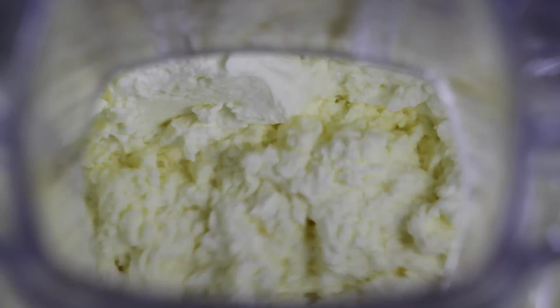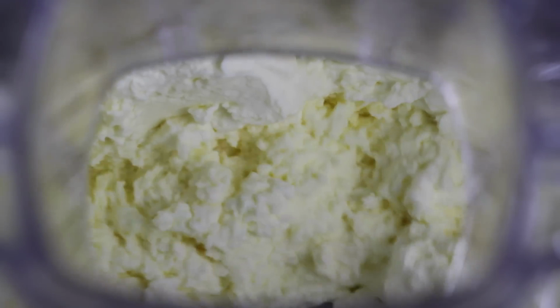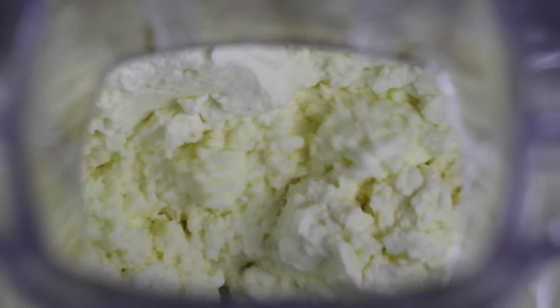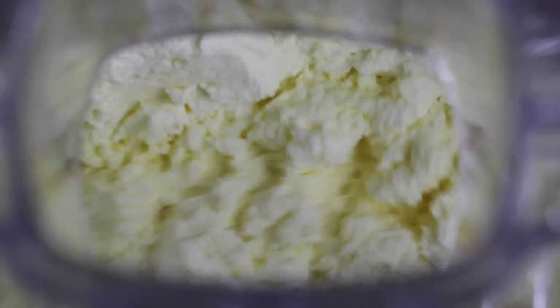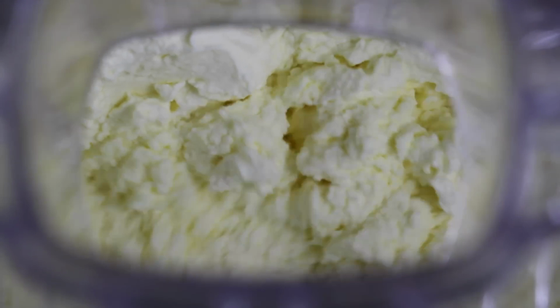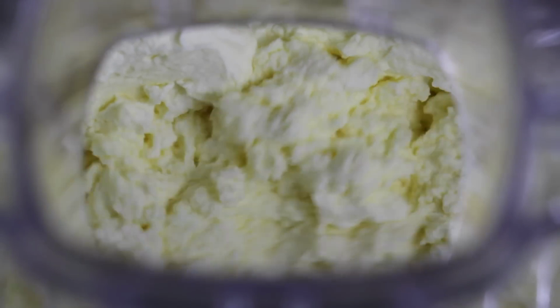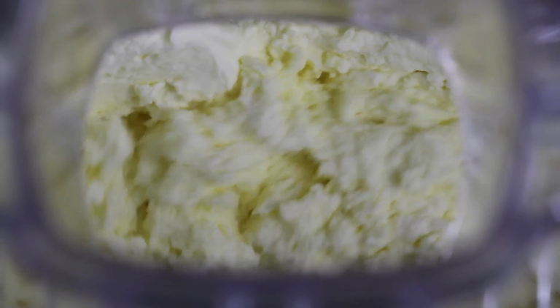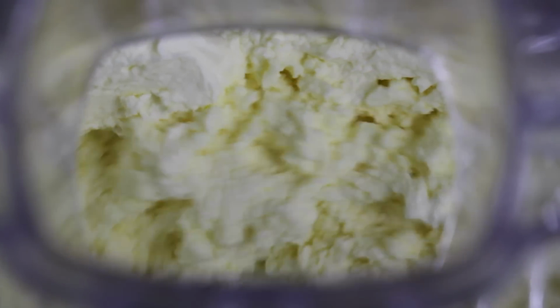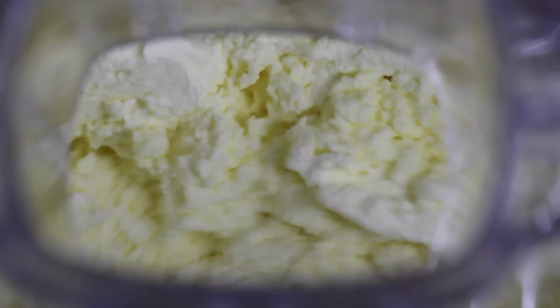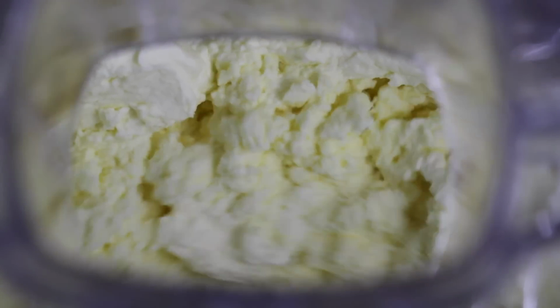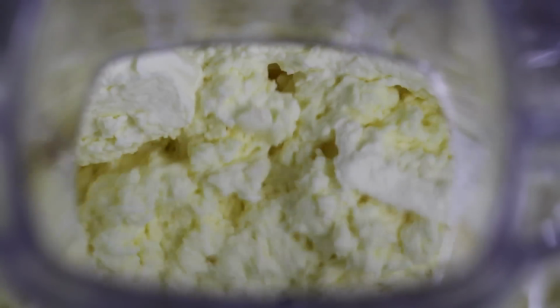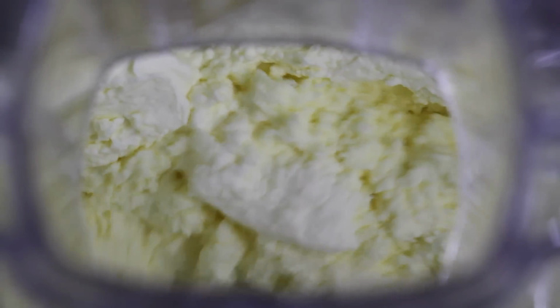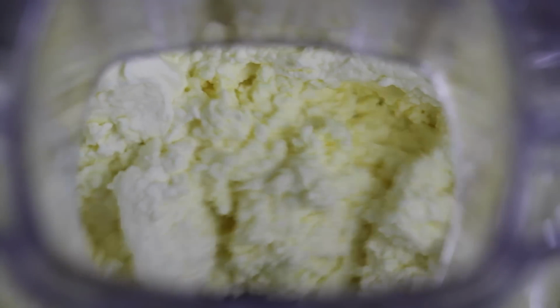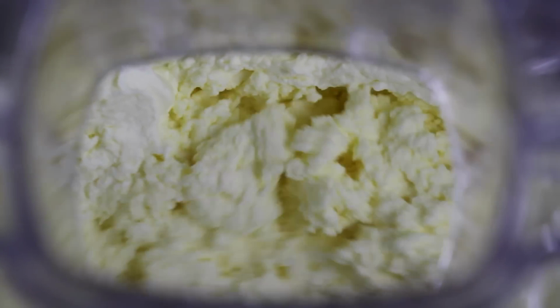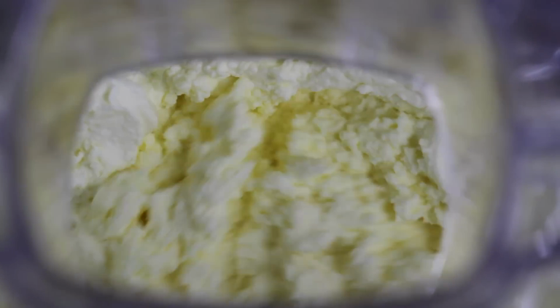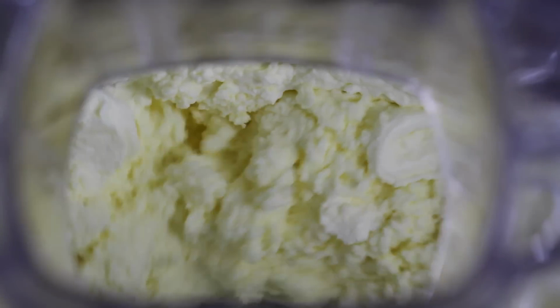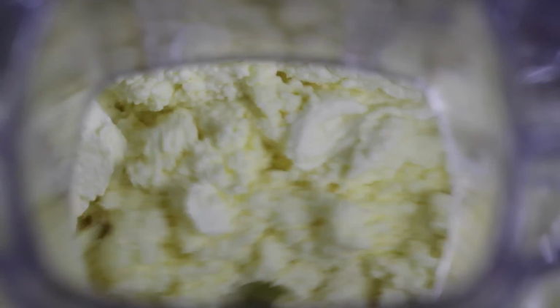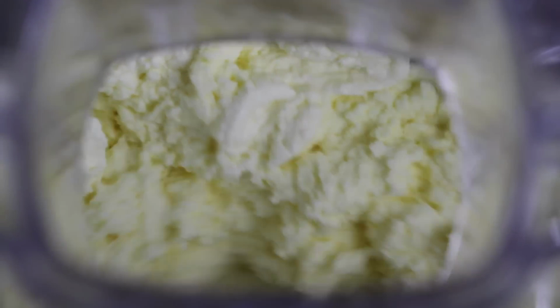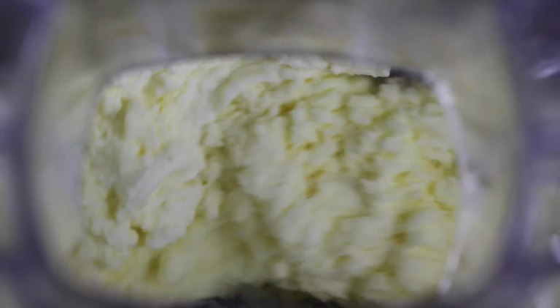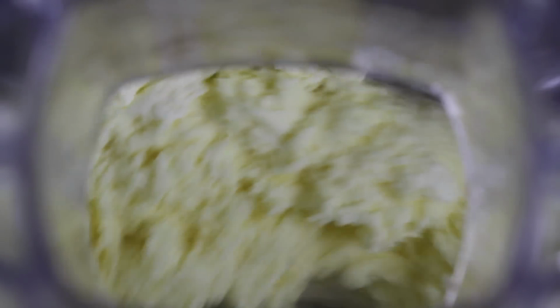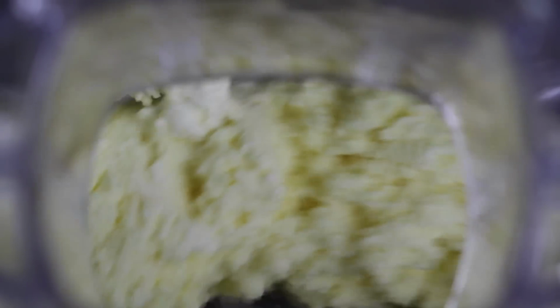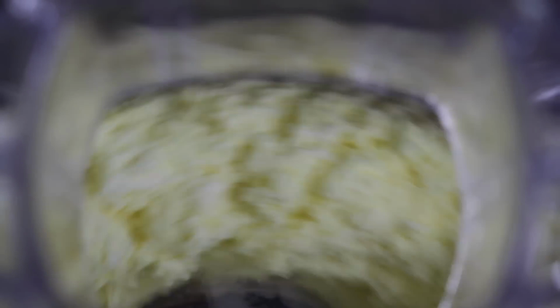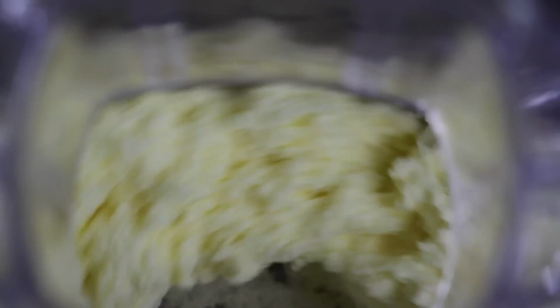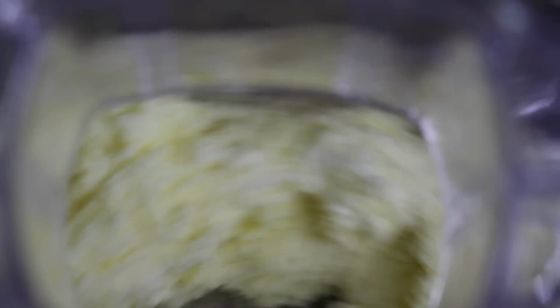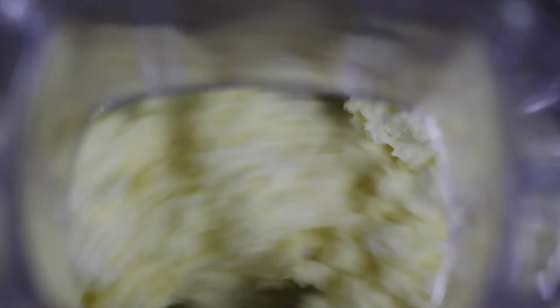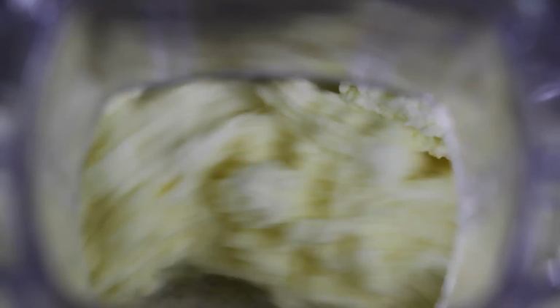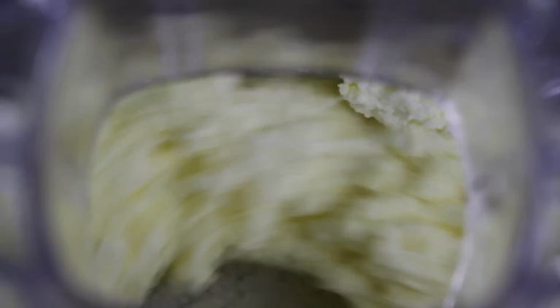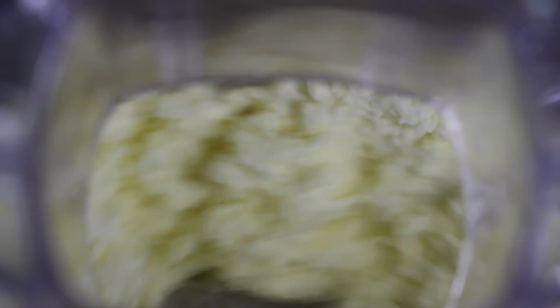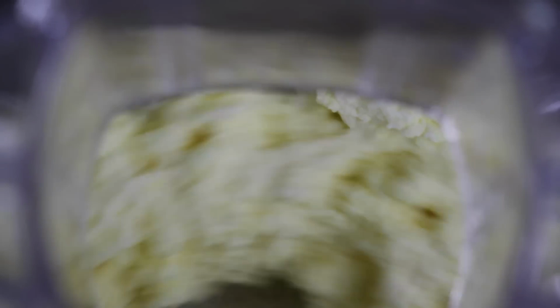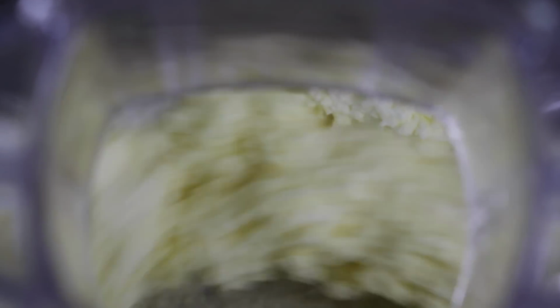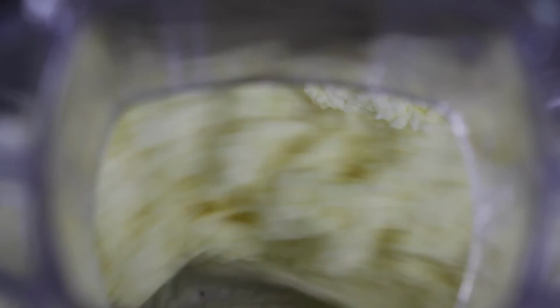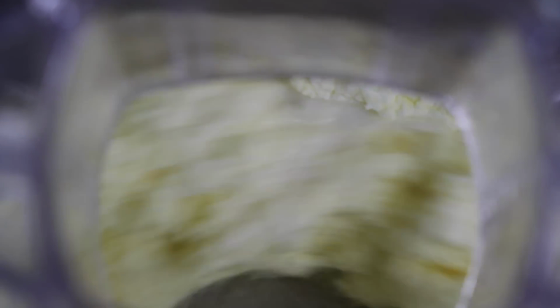First it's going to look like soft peaks, which is the start of homemade whipped cream. Then it's going to turn into stiff peaks, and finally the butter solids are going to separate from the buttermilk — and this is where the butter starts to form.